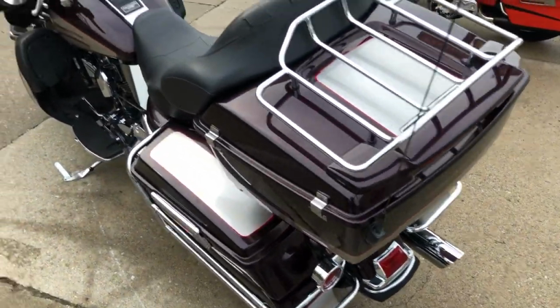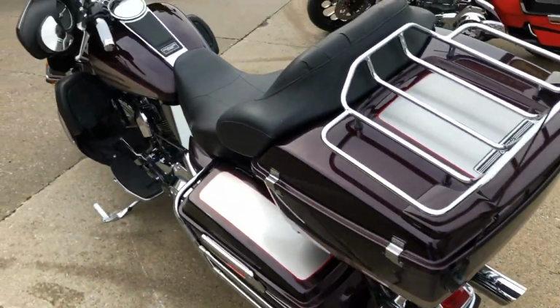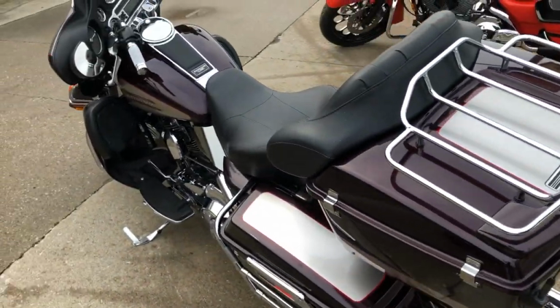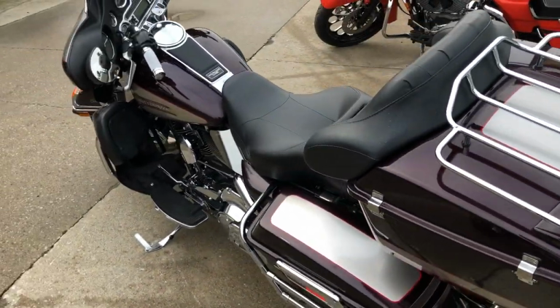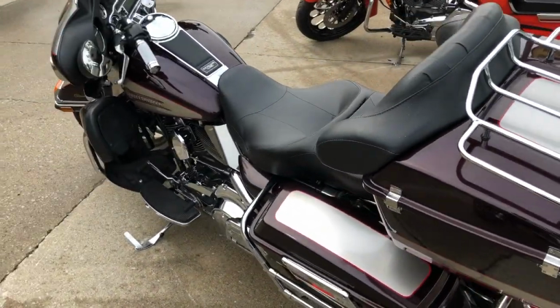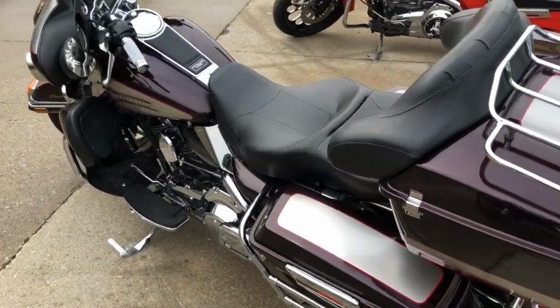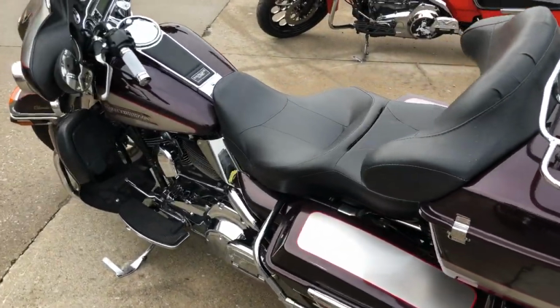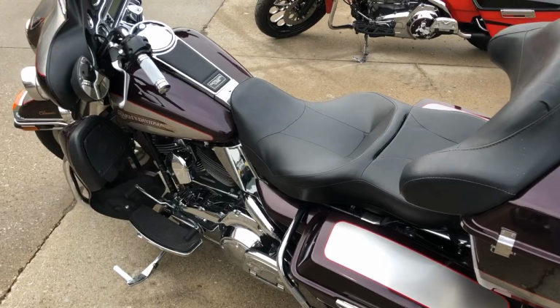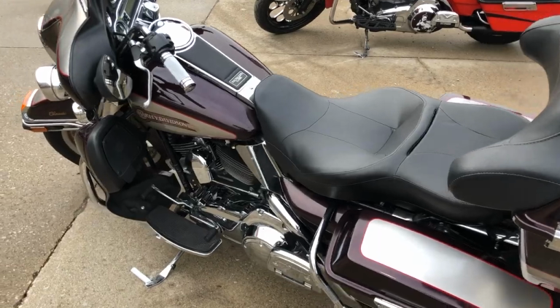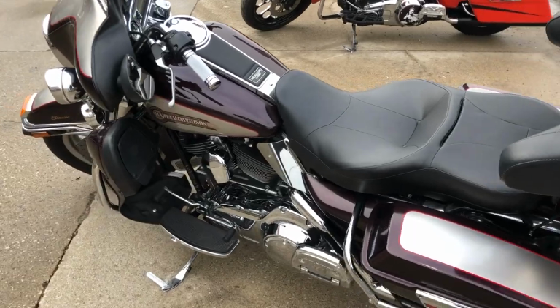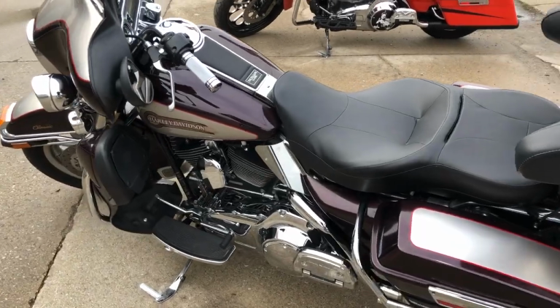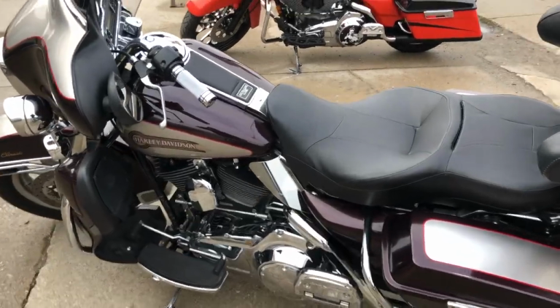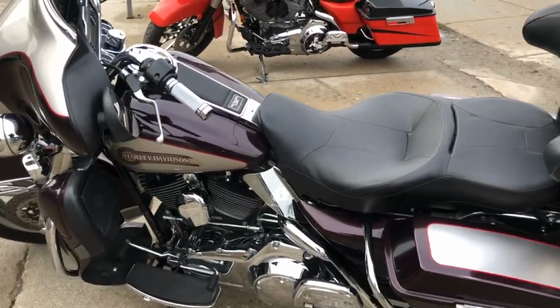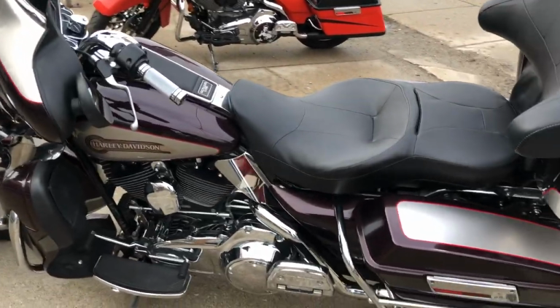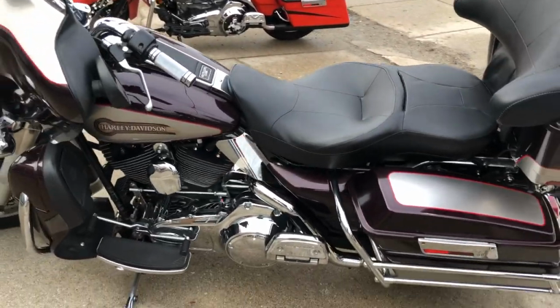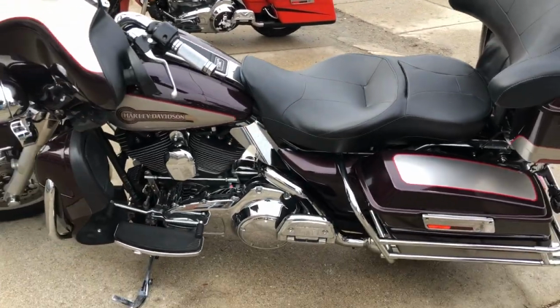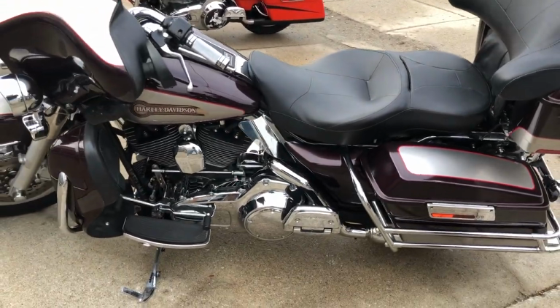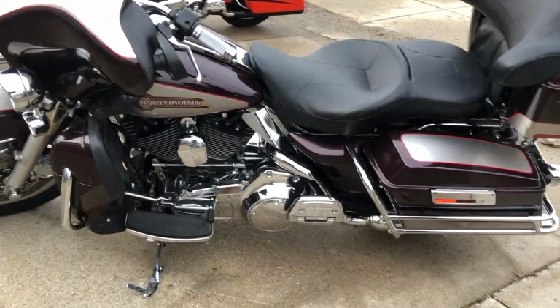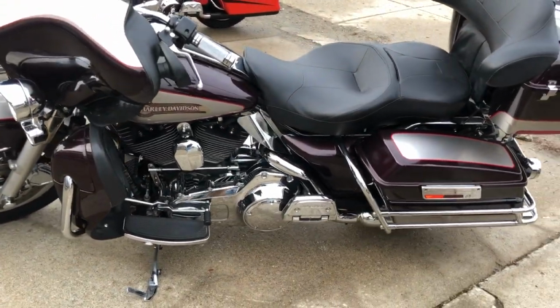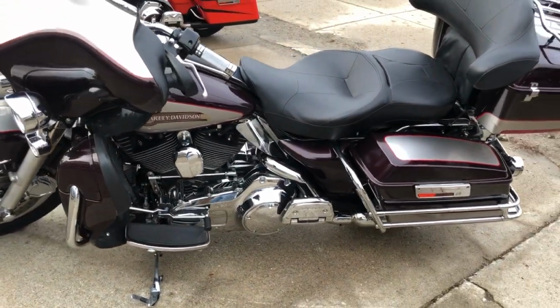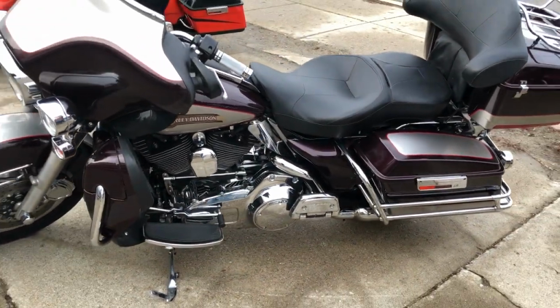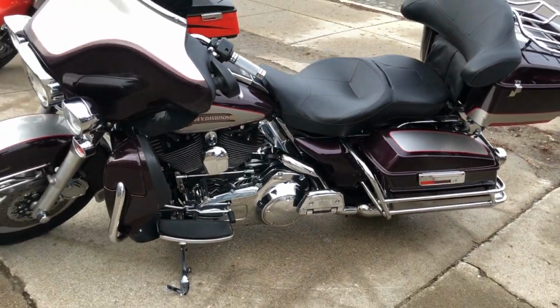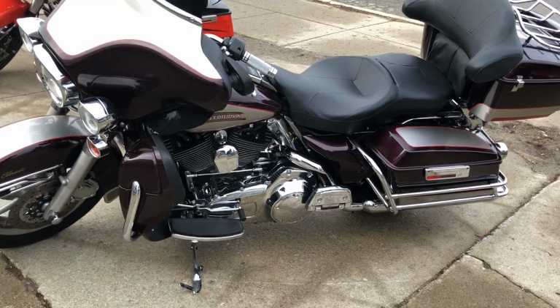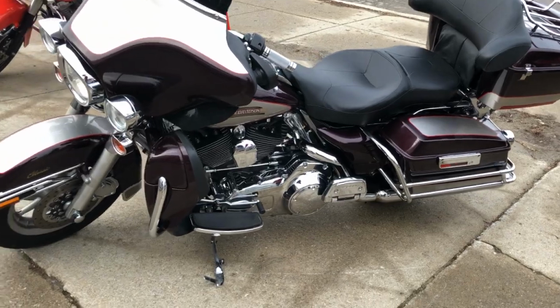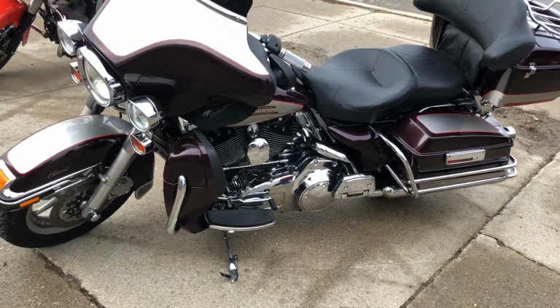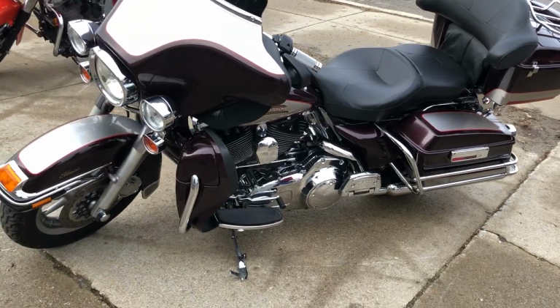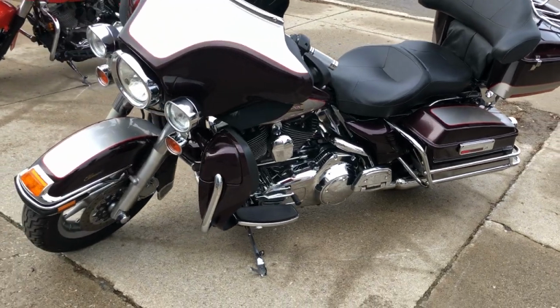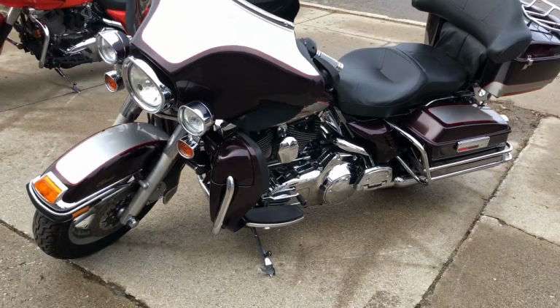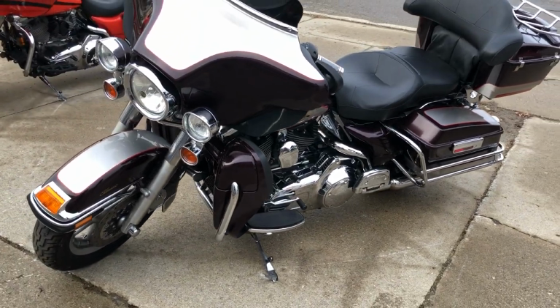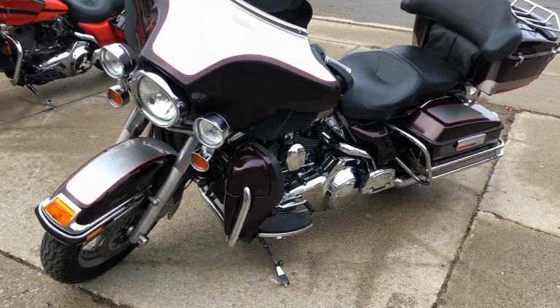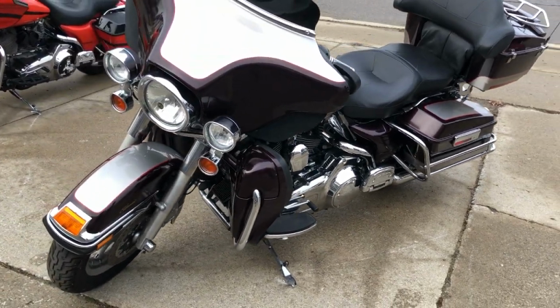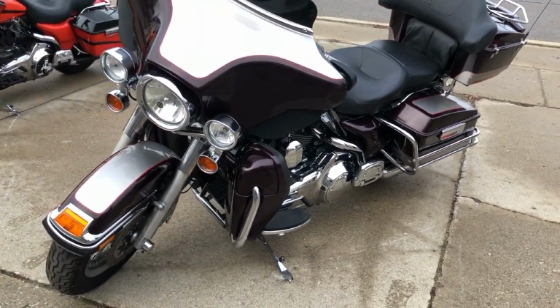It runs strong, everything works, needs nothing. It's just been serviced at a dealership. Inspected, all fluids have been changed, and it's ready to ride. Great bike for the money and you can buy it with confidence.